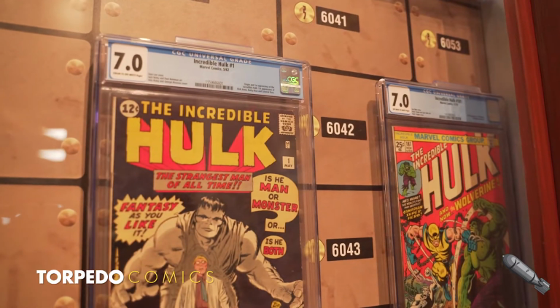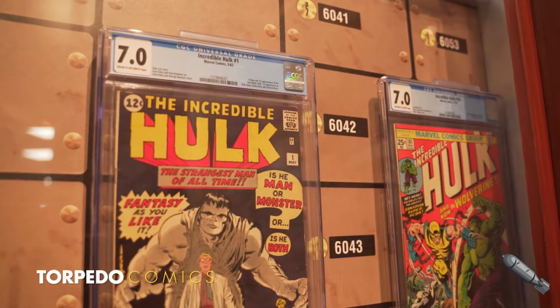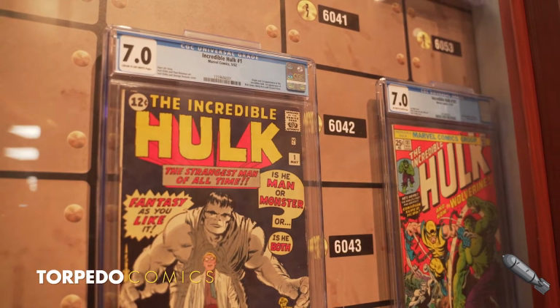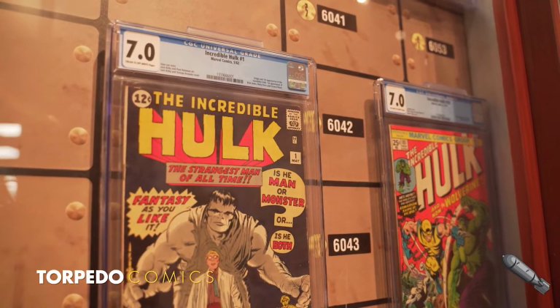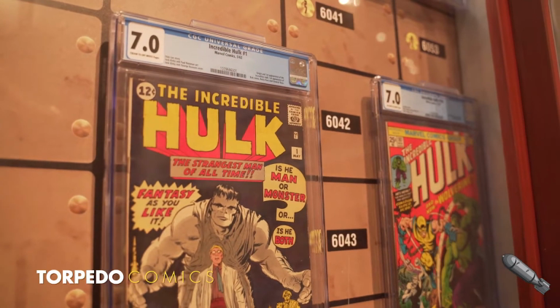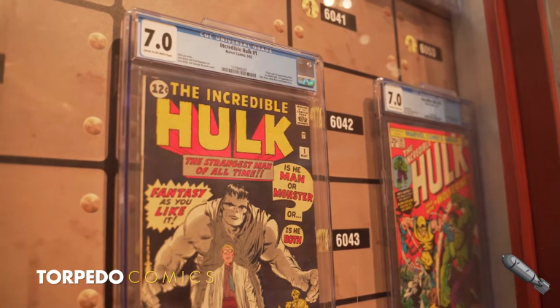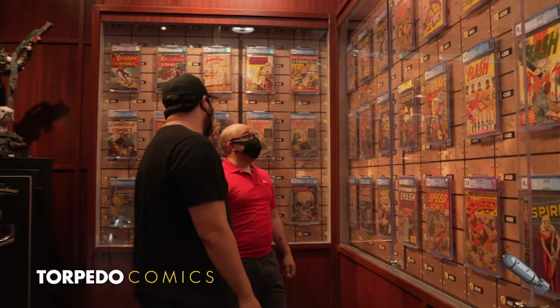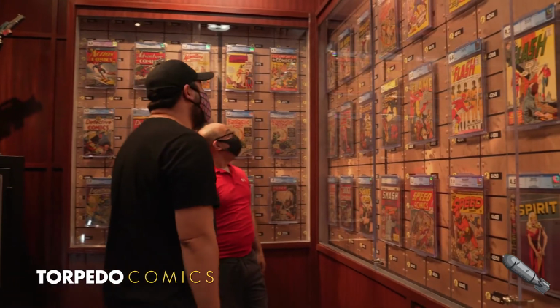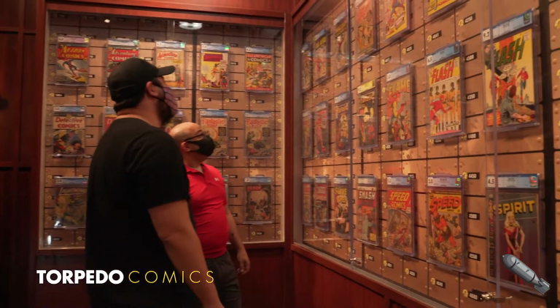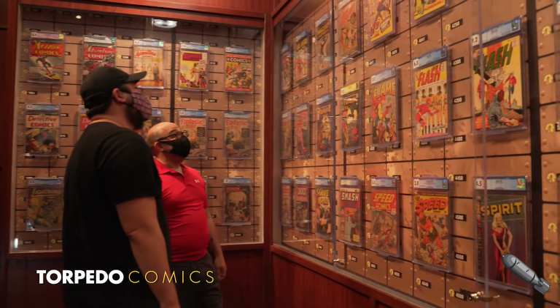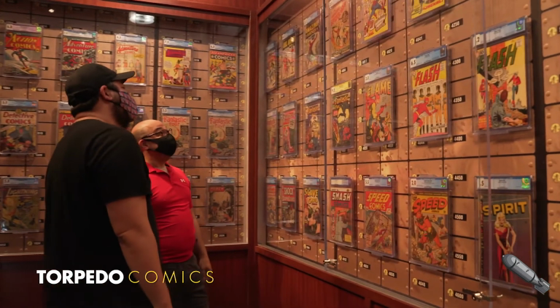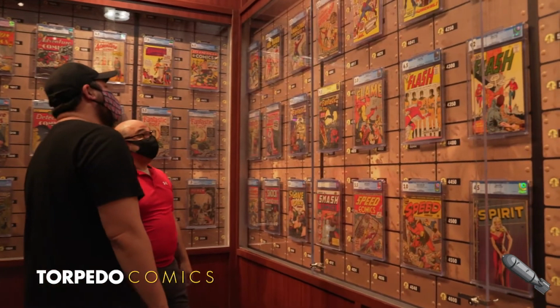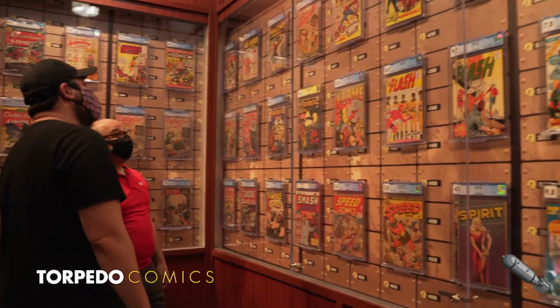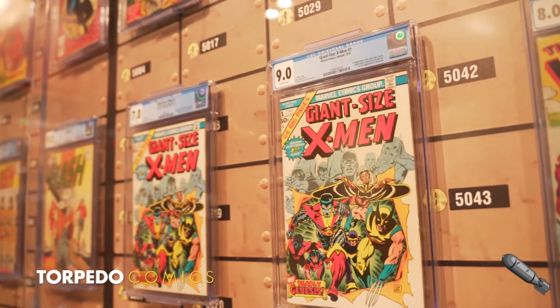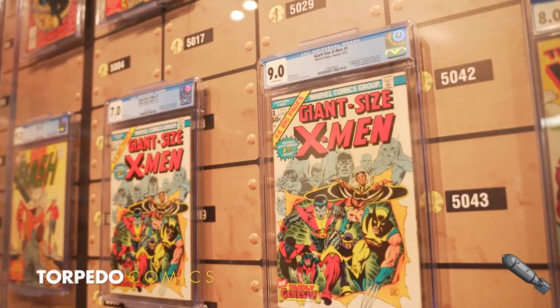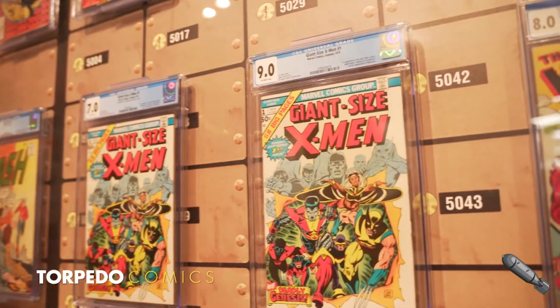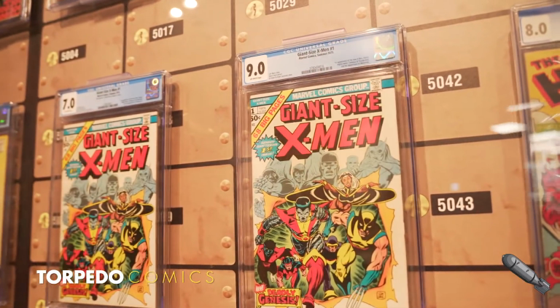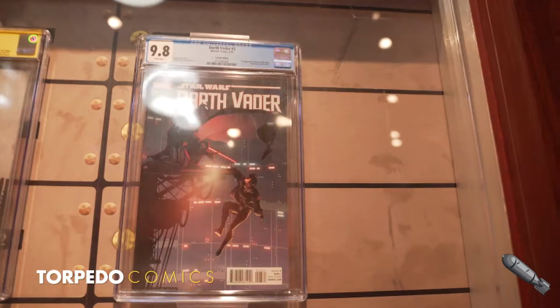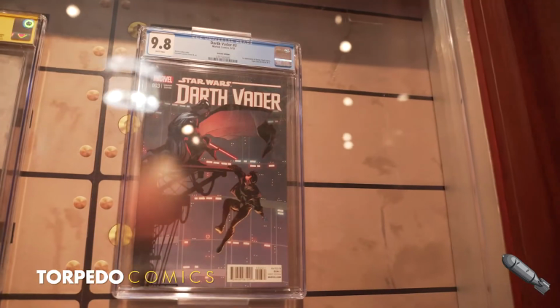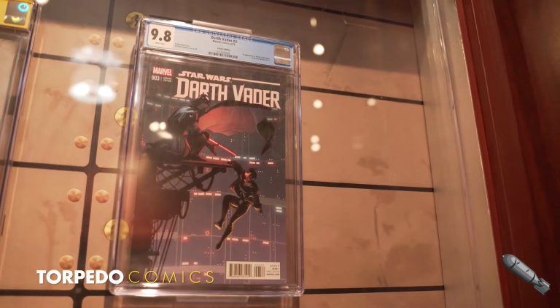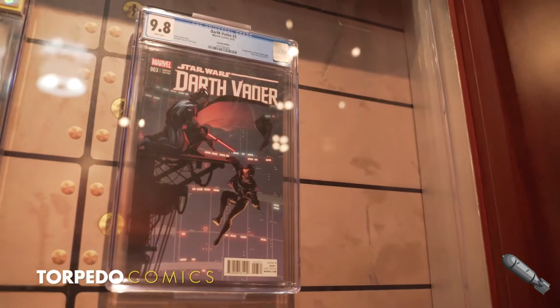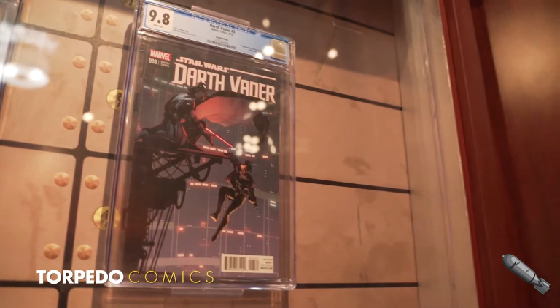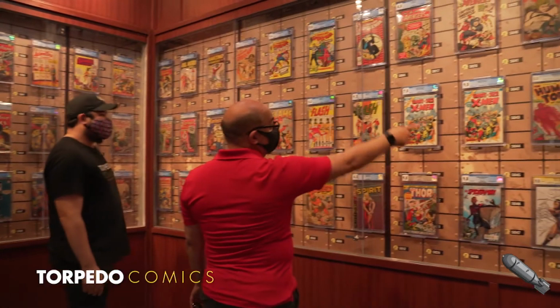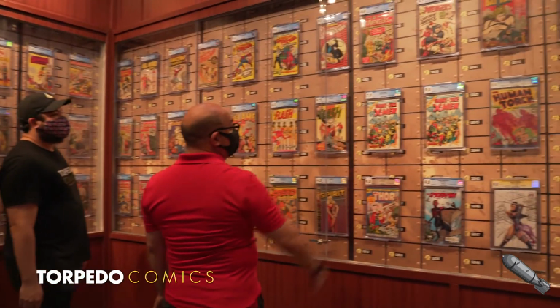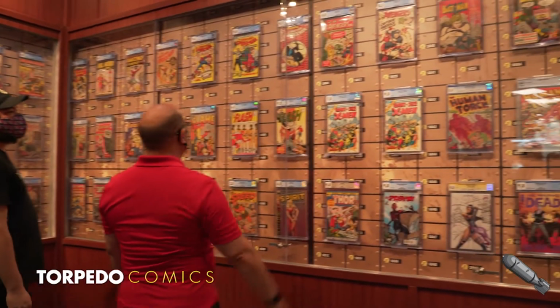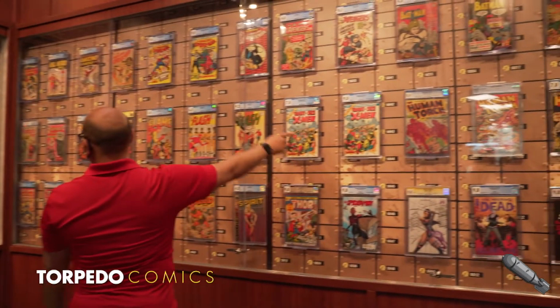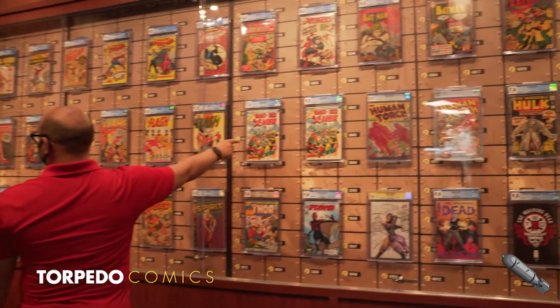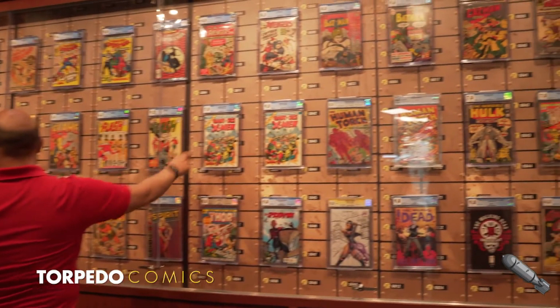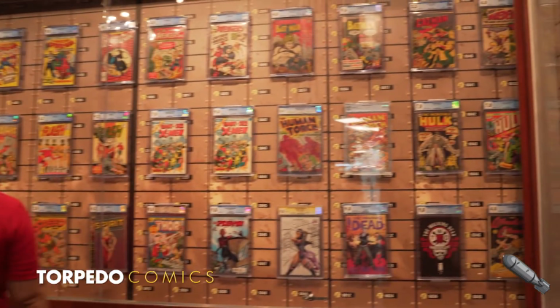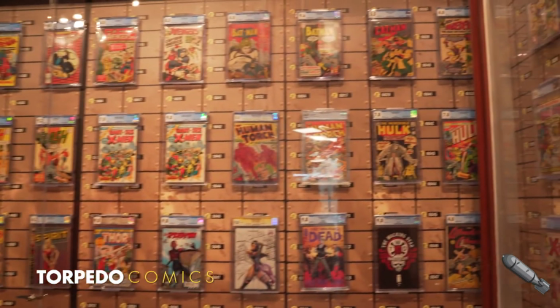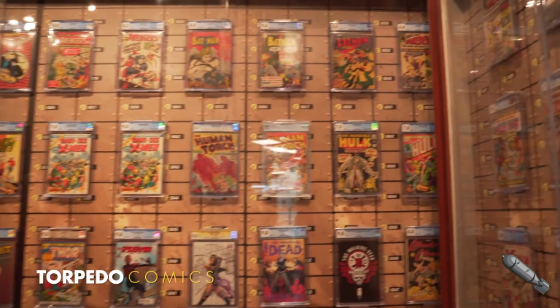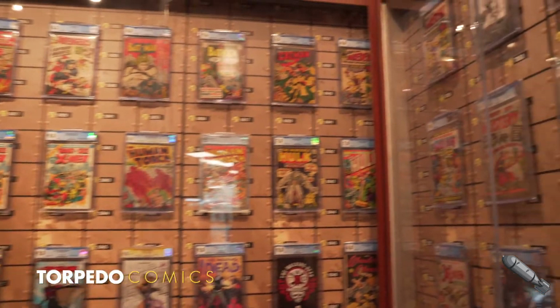While these books are for sale, we also use these displays to educate new customers on comics history and where their beloved favorite characters came from. It's a wonderful treat to effectively have a rotating in-house comics museum, allowing fans to see milestones from our industry's past.